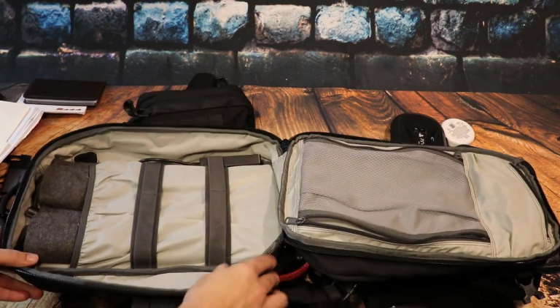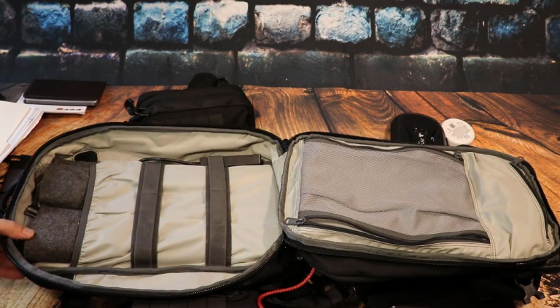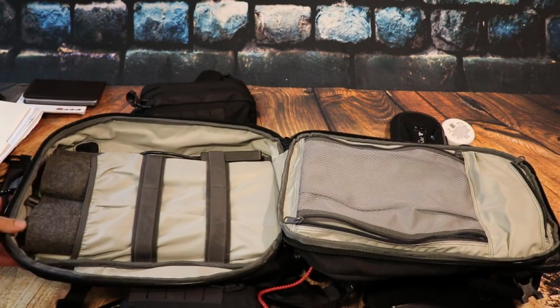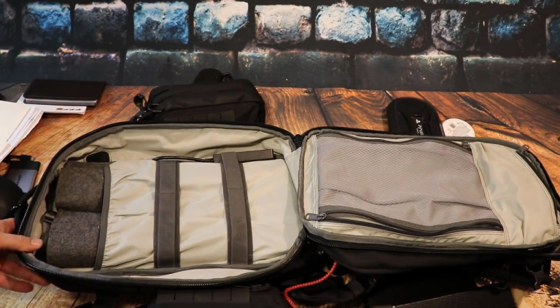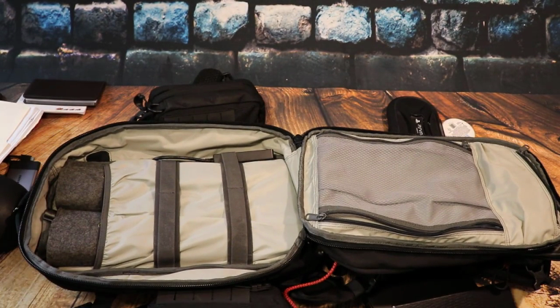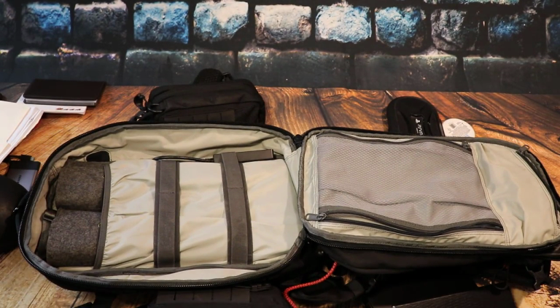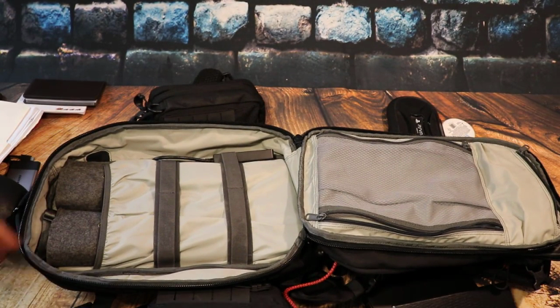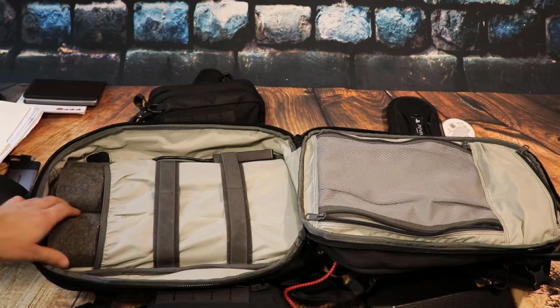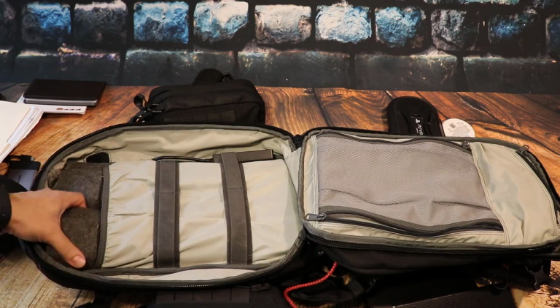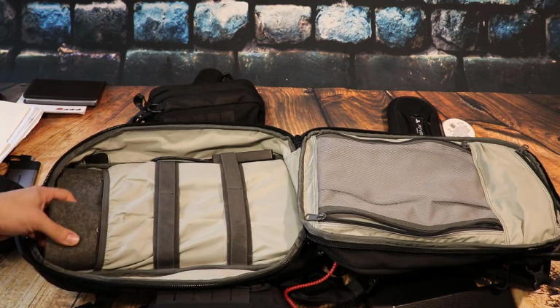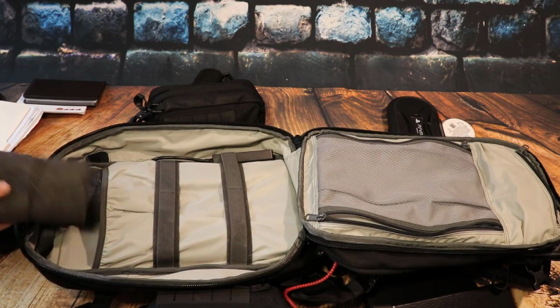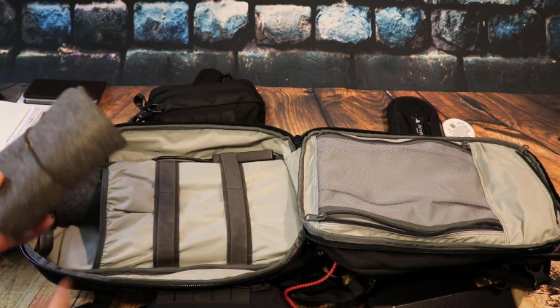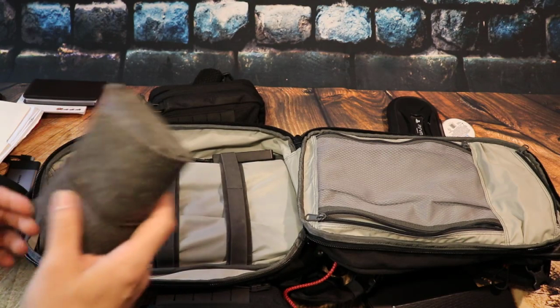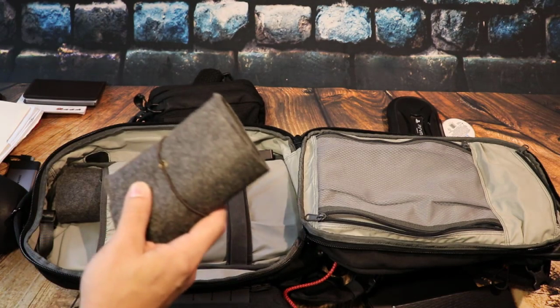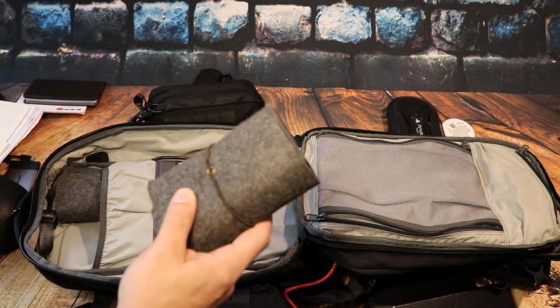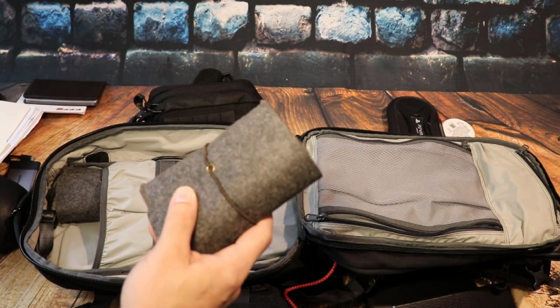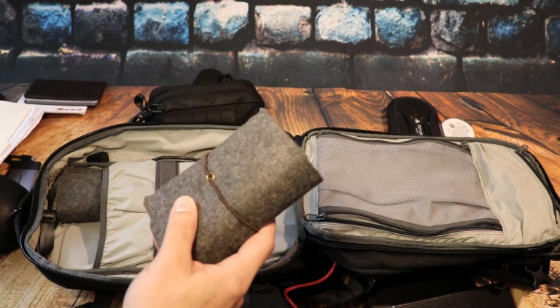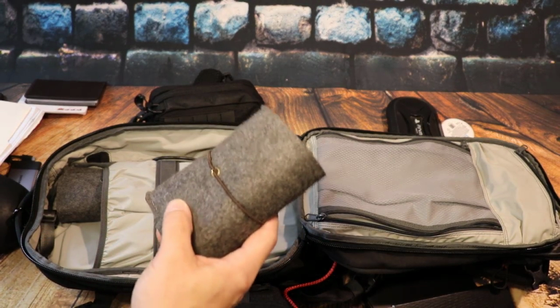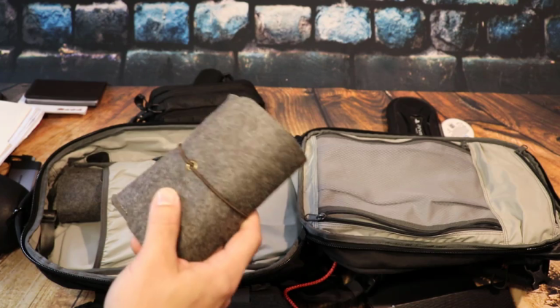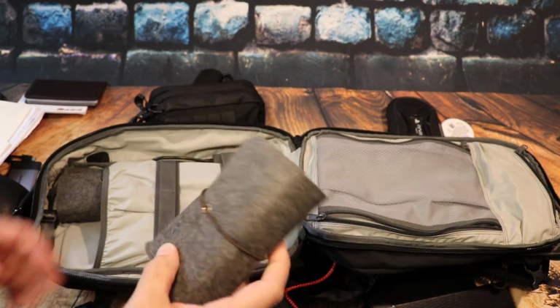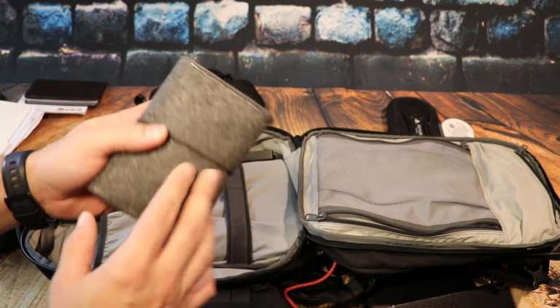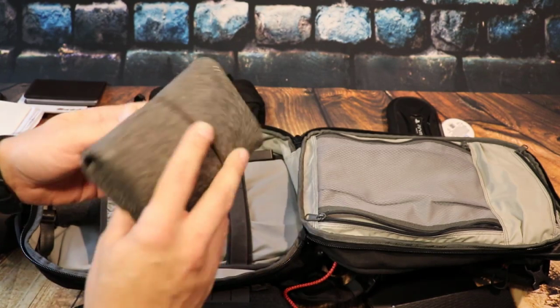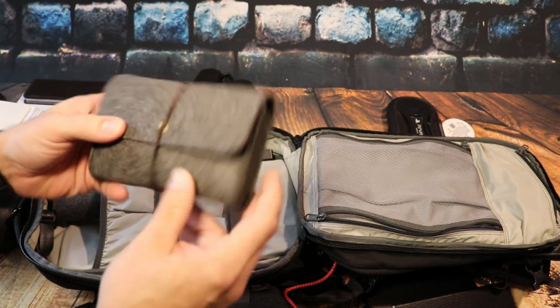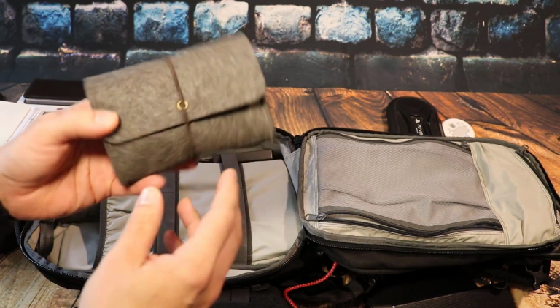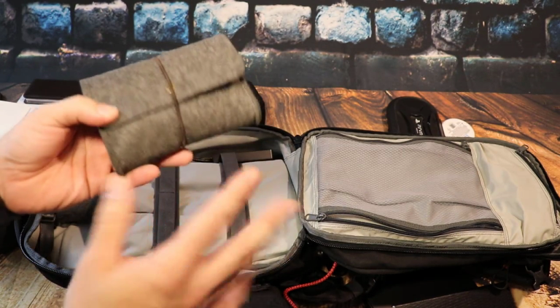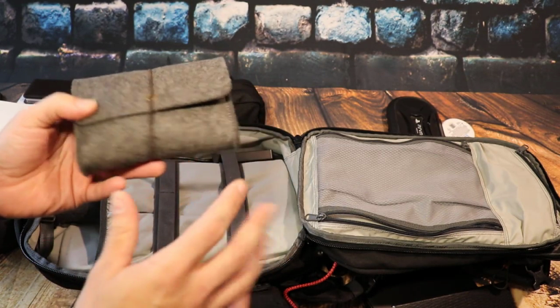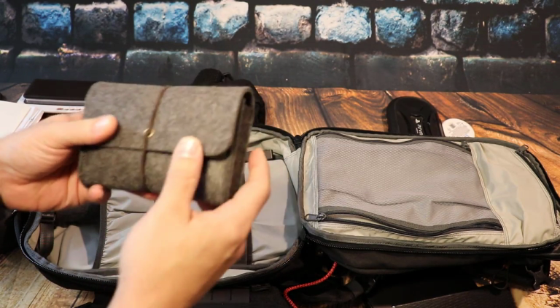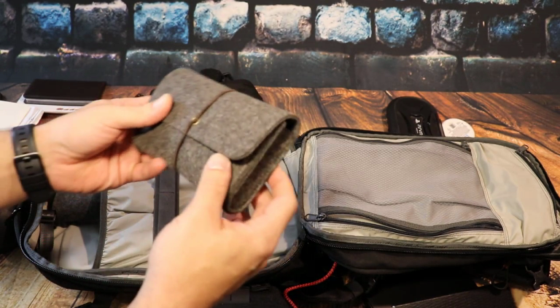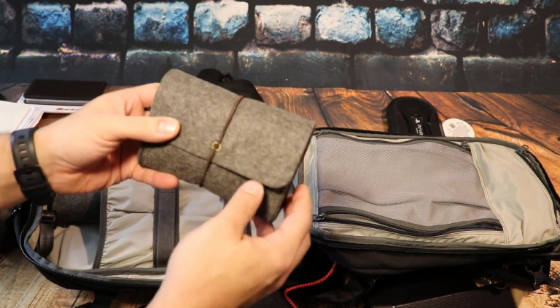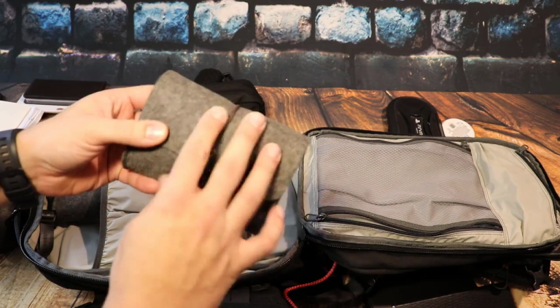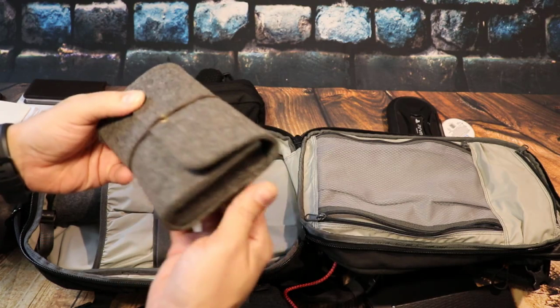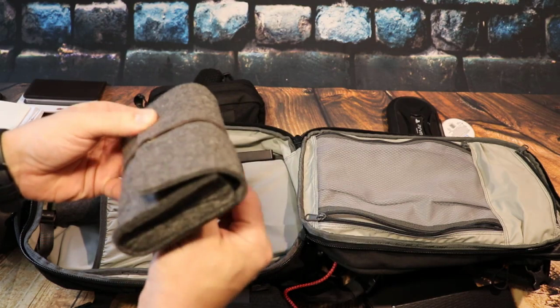Let's get into the other part of that clamshell. You'll notice immediately that I love pouches — I have pouches for every single thing in my bag. It's important because it keeps things super organized.